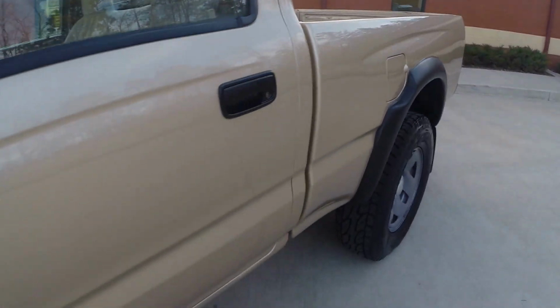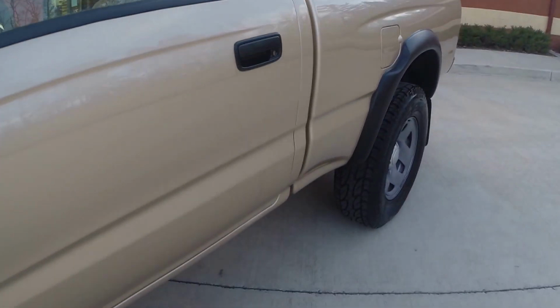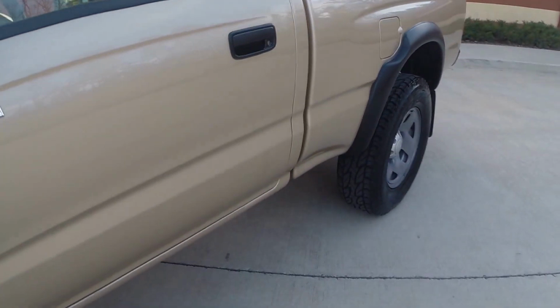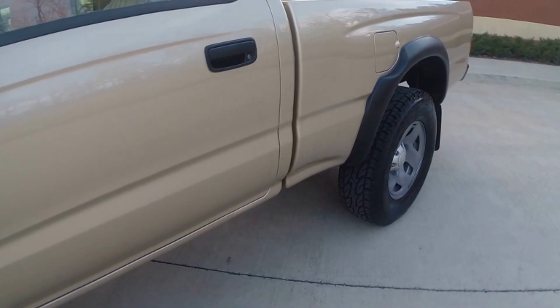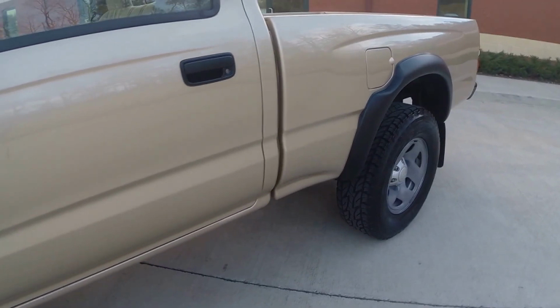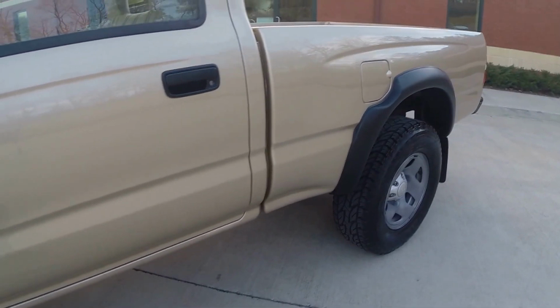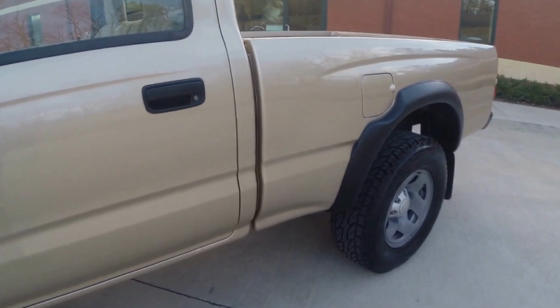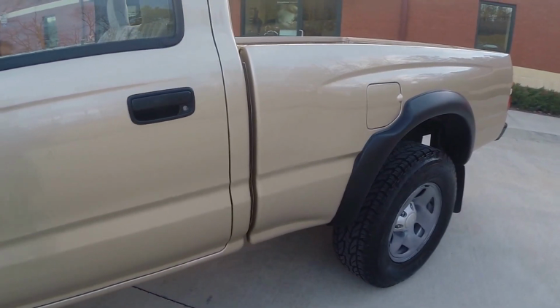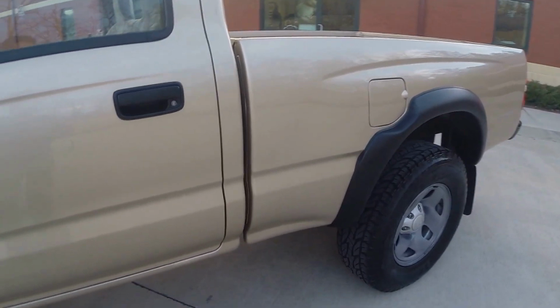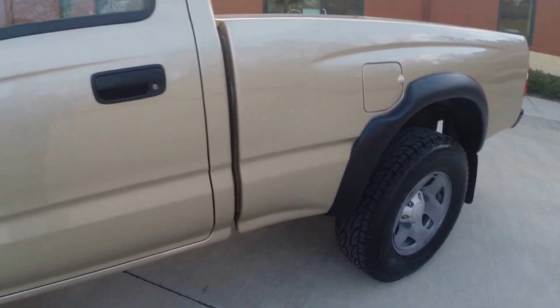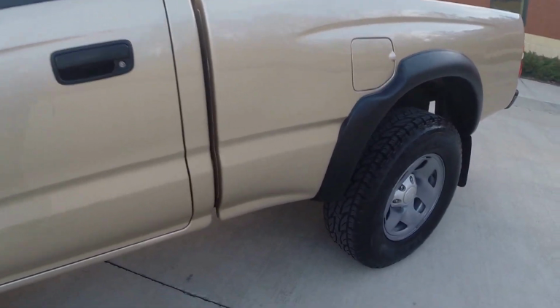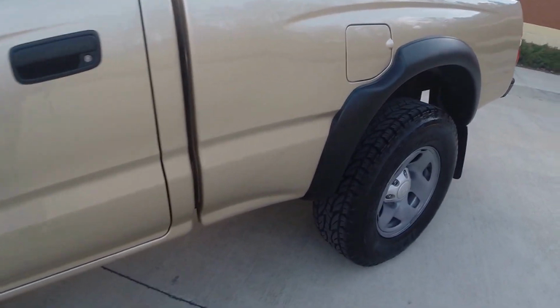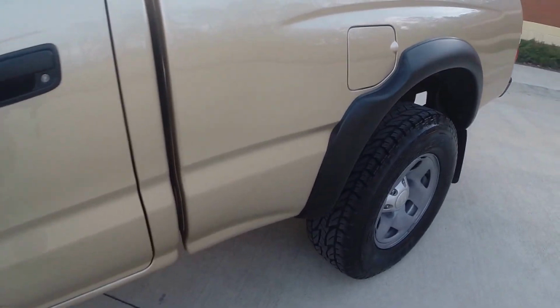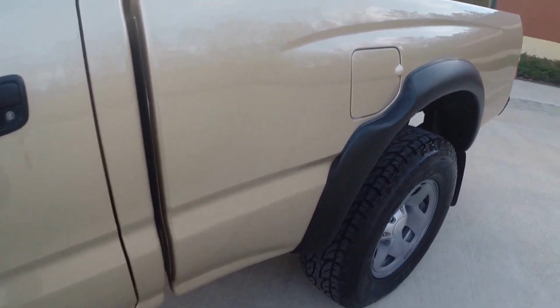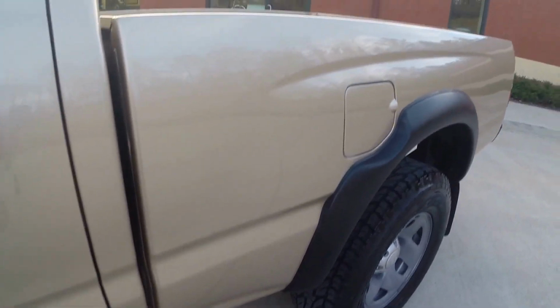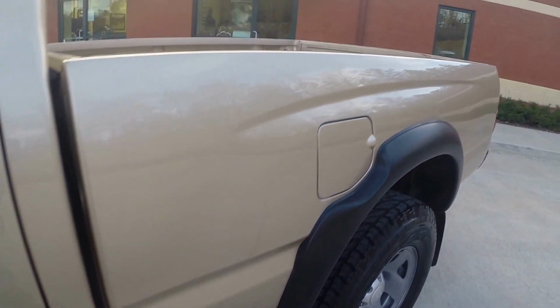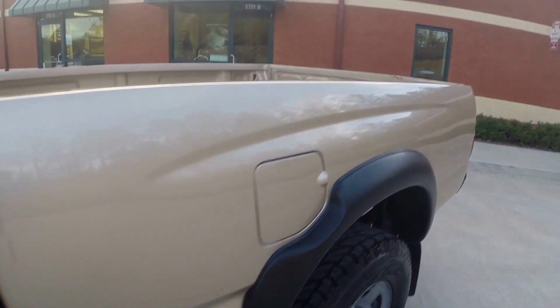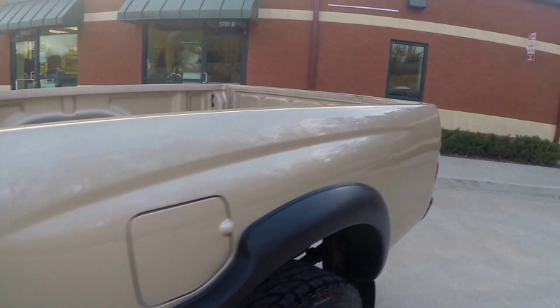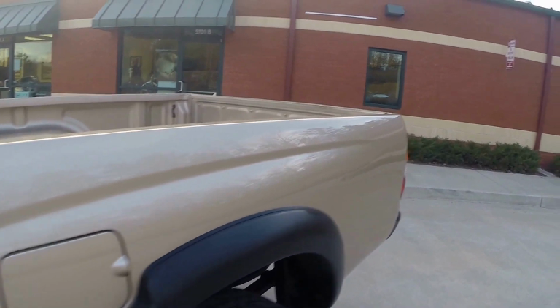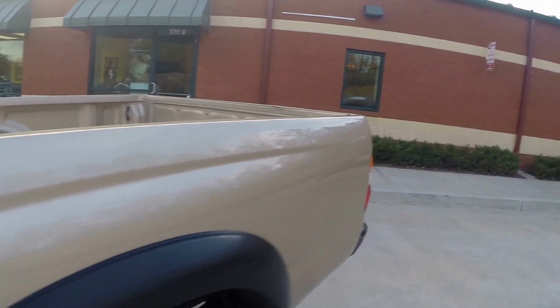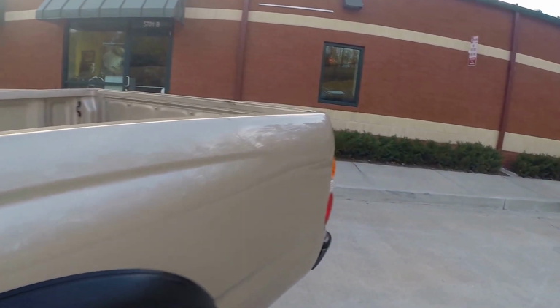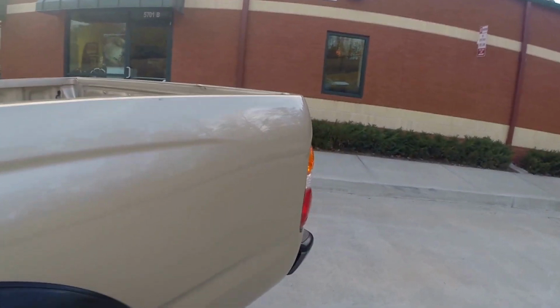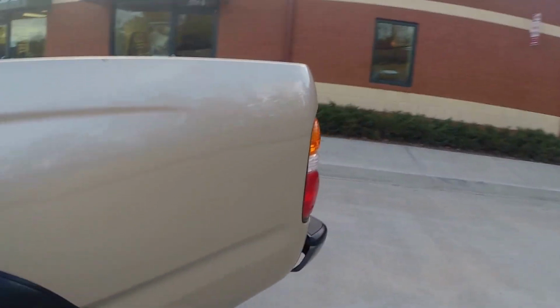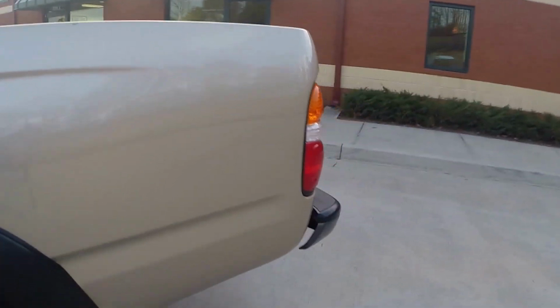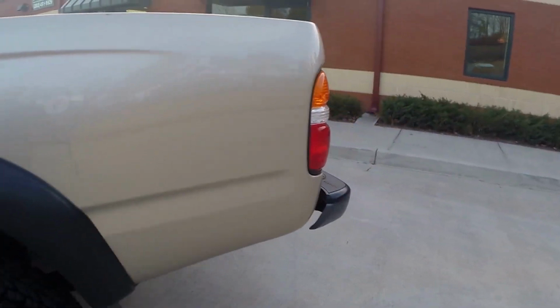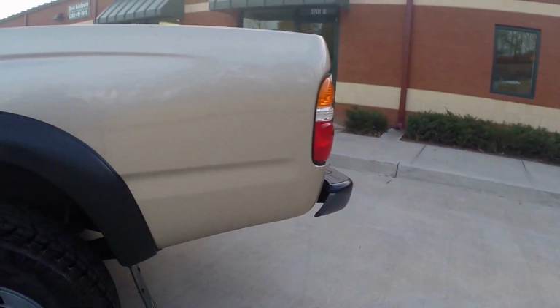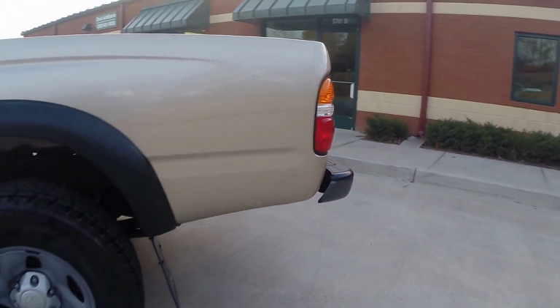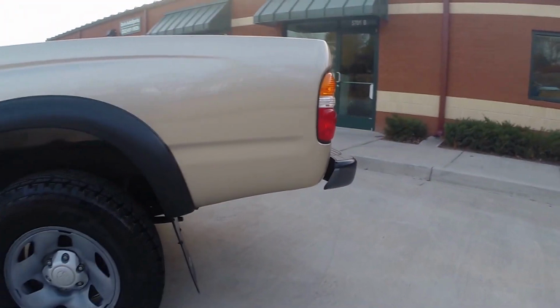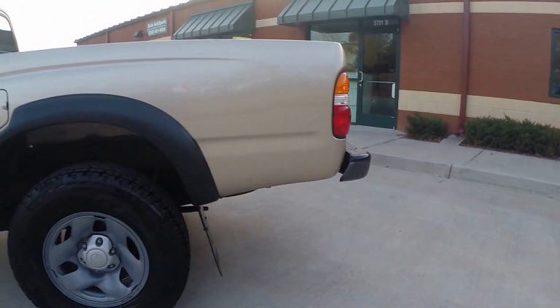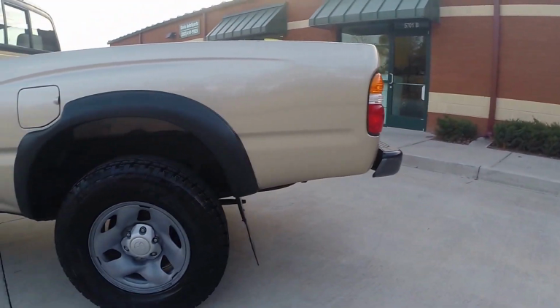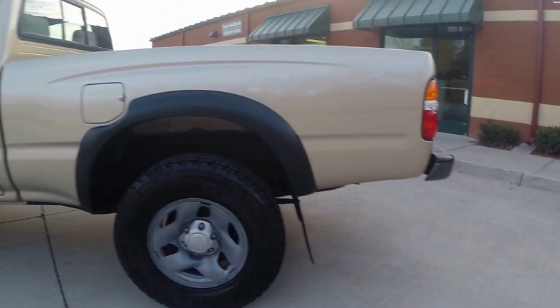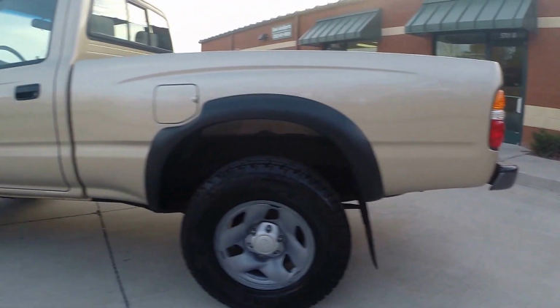Very high demand package with the single cab, four wheel drive, 2.7 manual transmission. Hard to come across — high demand vehicle right here.